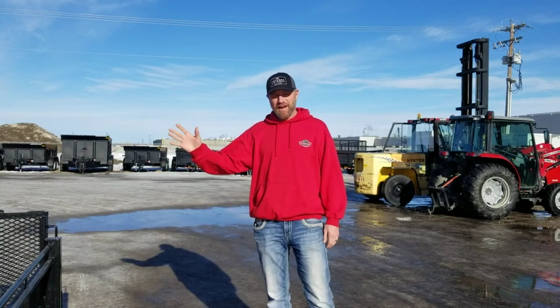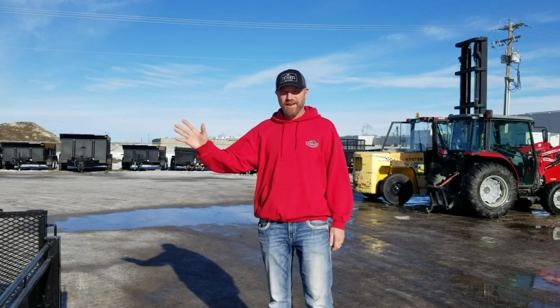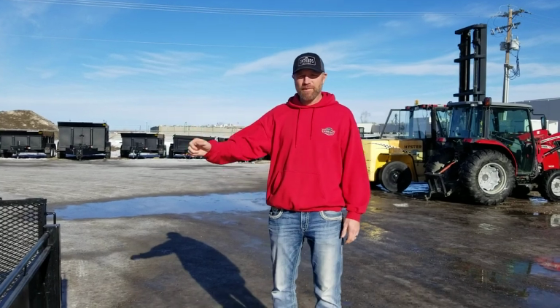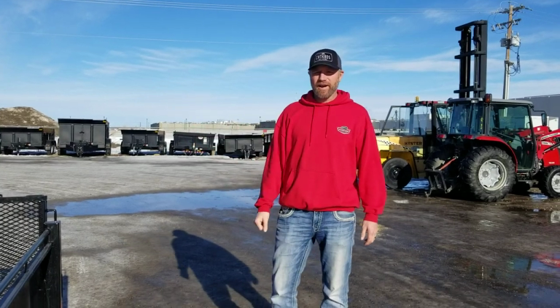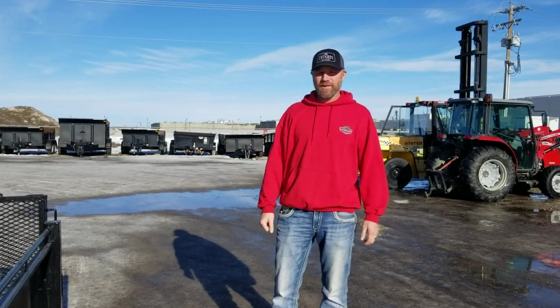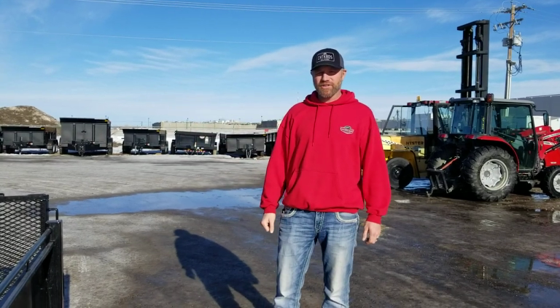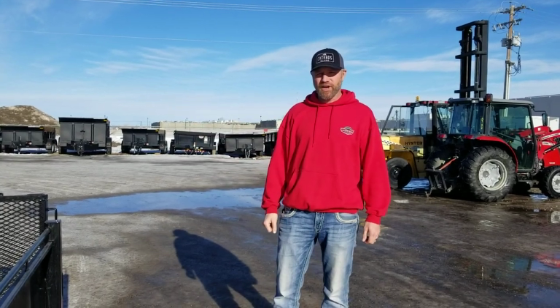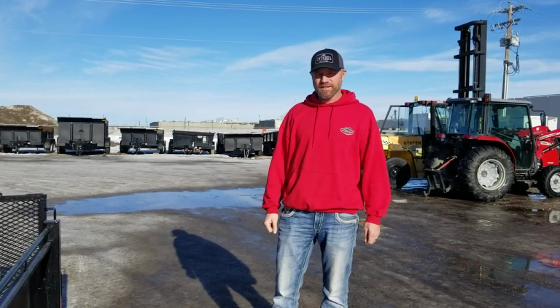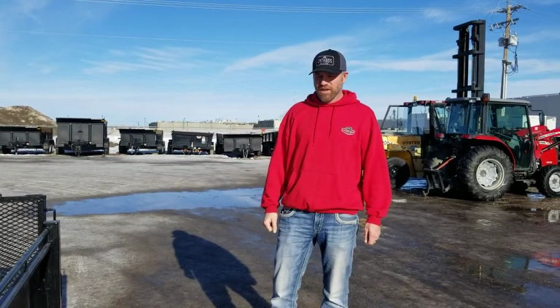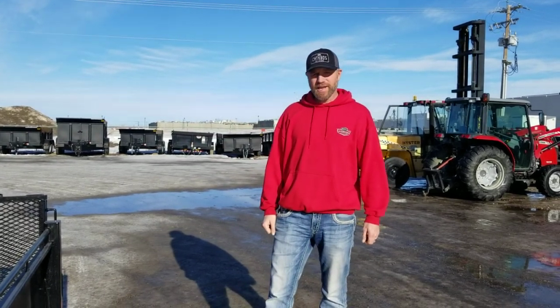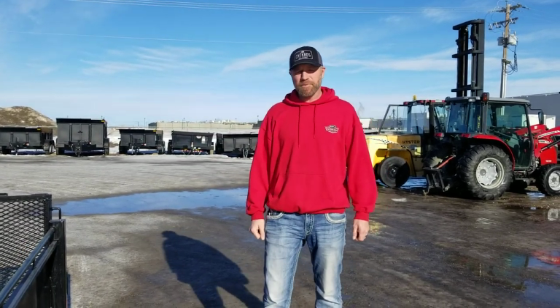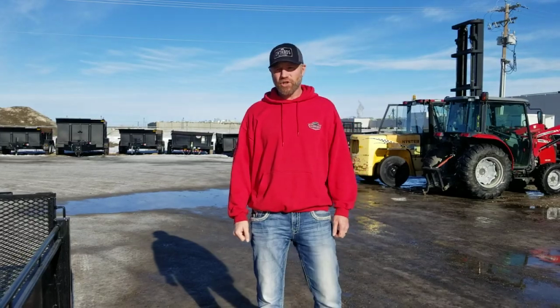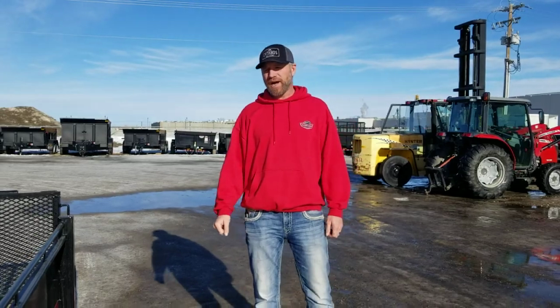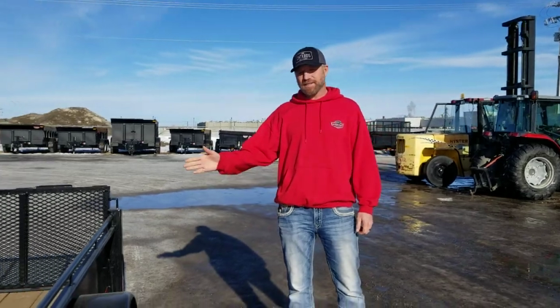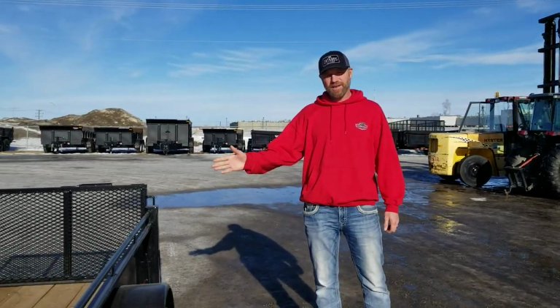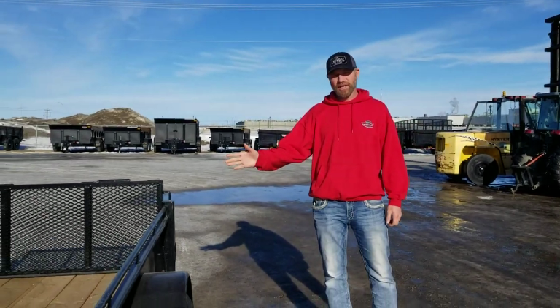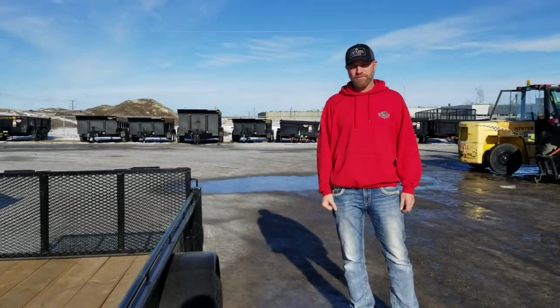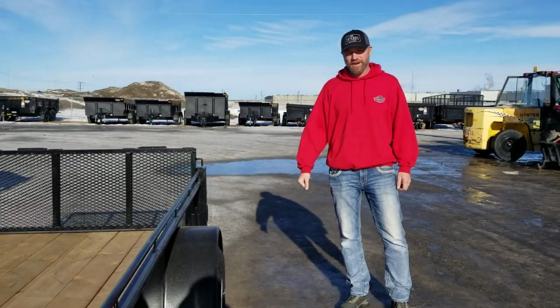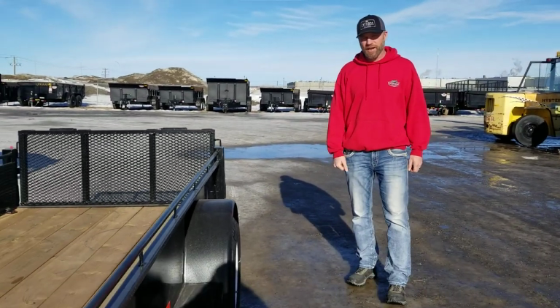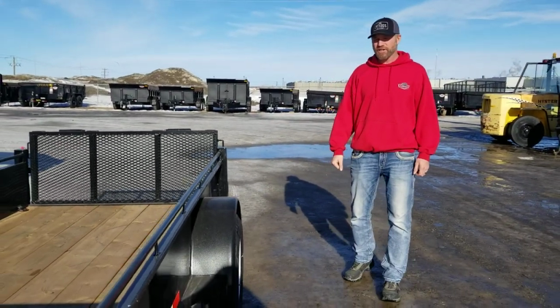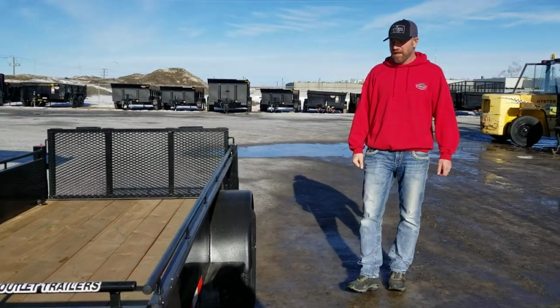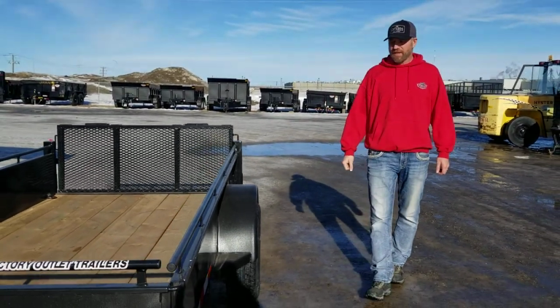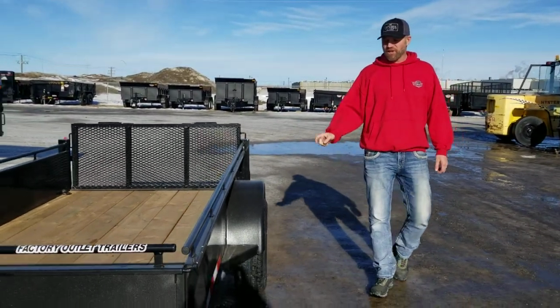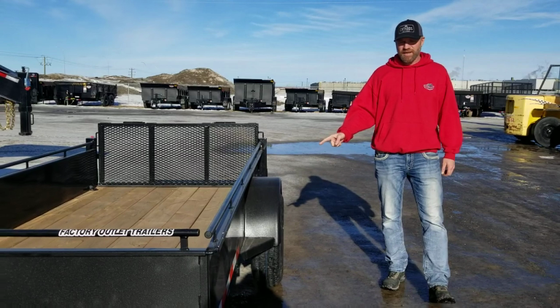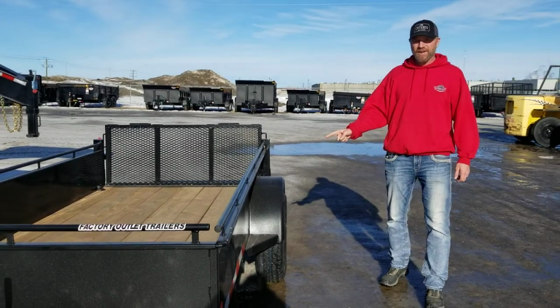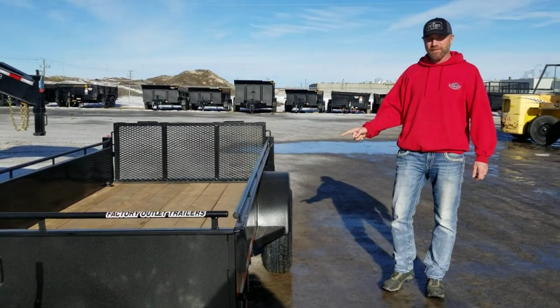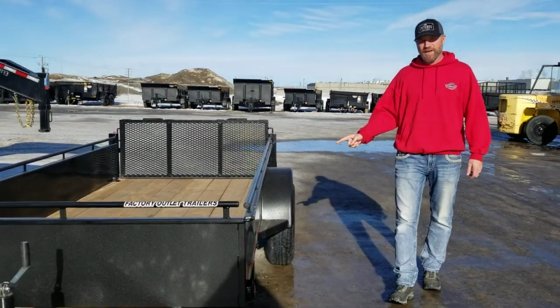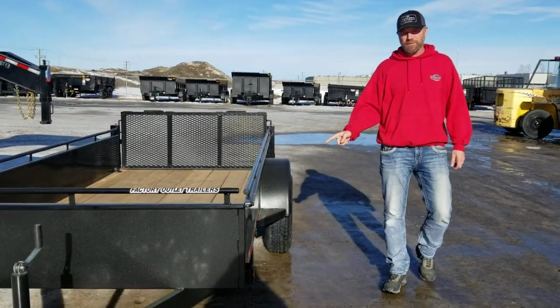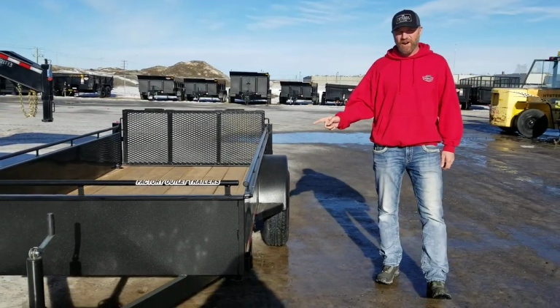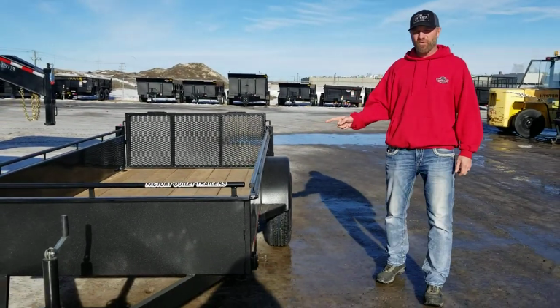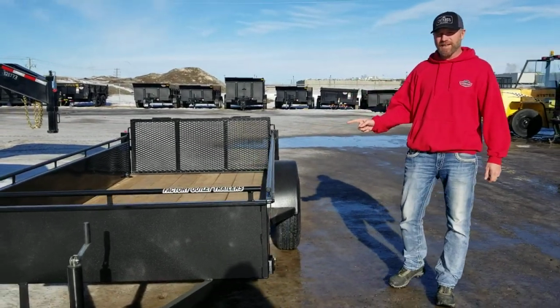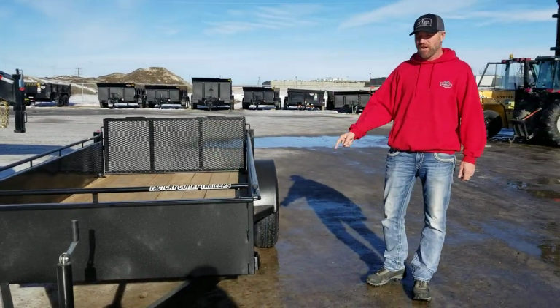Happy Sunday everybody, Iron Dave here at Fat Trailer and Trailers. I just want to take a couple of minutes to show you guys this utility trailer from Canada Trailer Manufacturing. This is a UT 510 3K, which means it's 5 feet wide, 10 feet long.